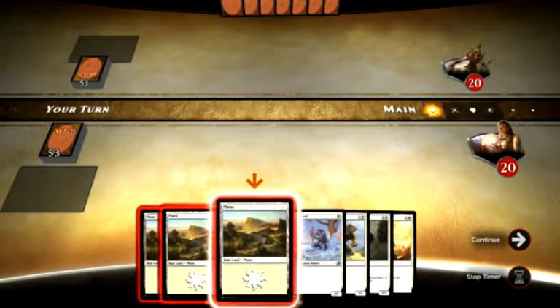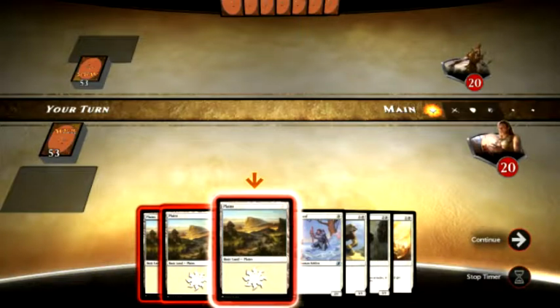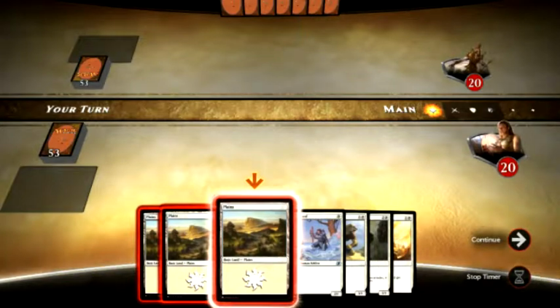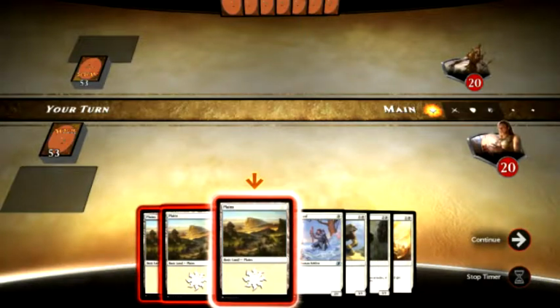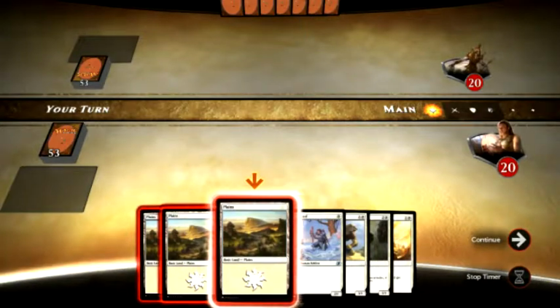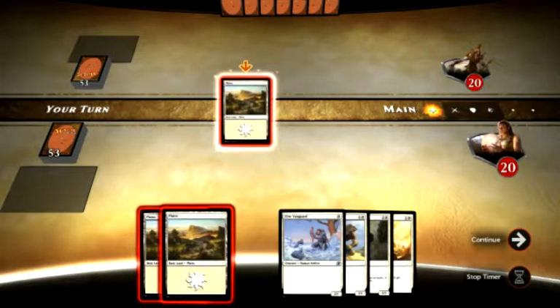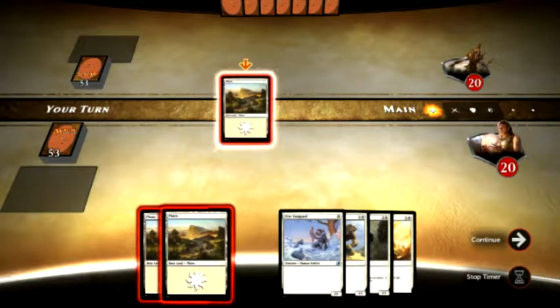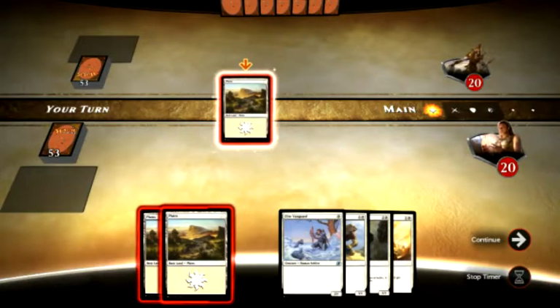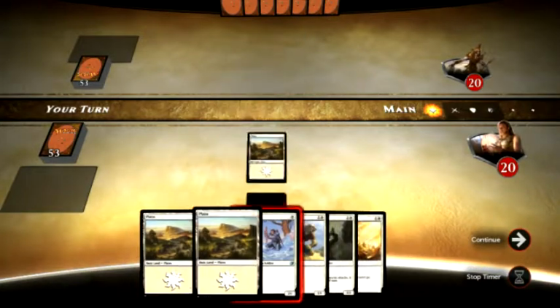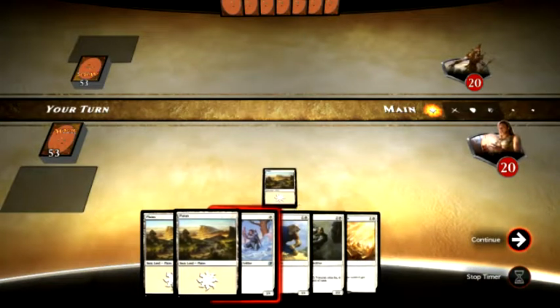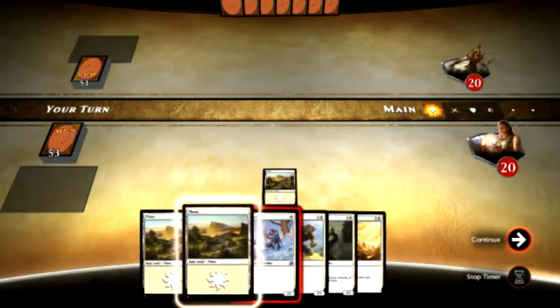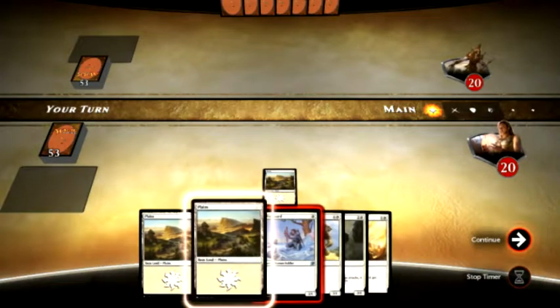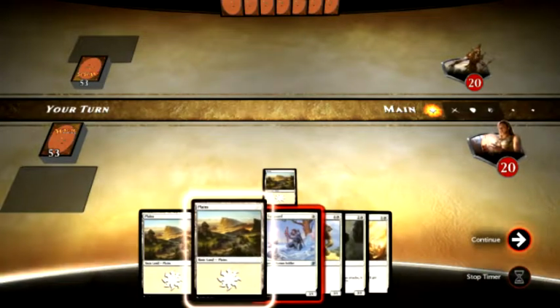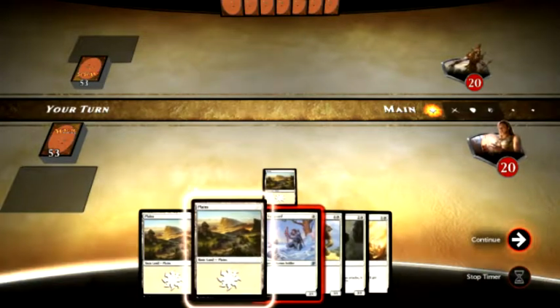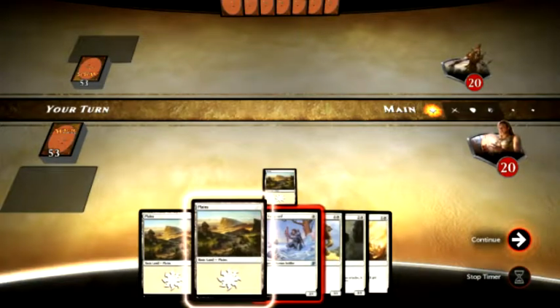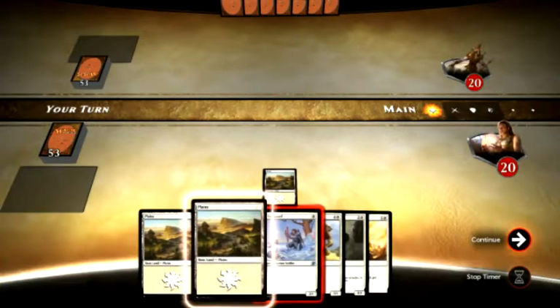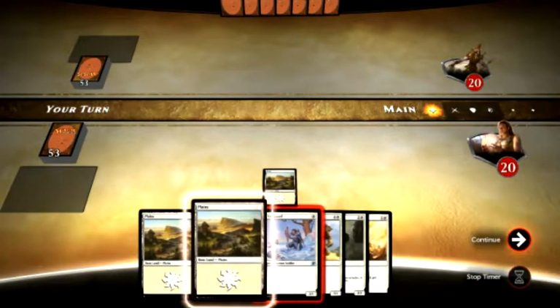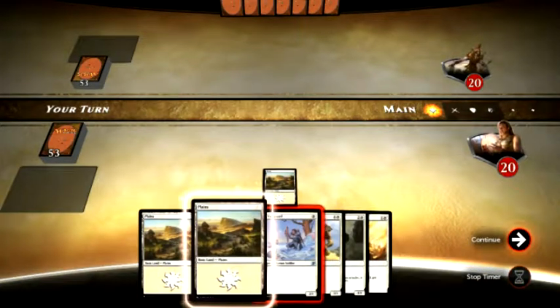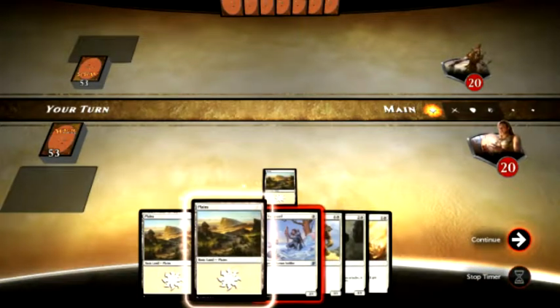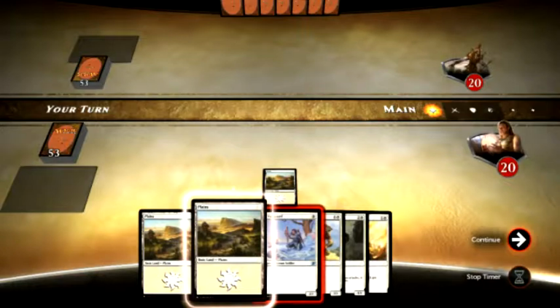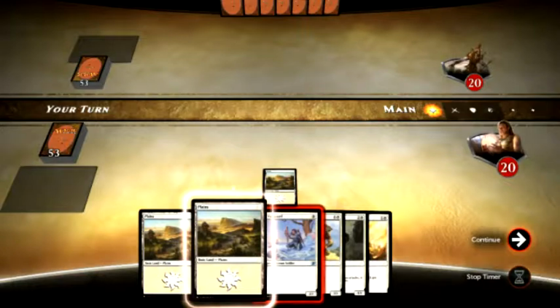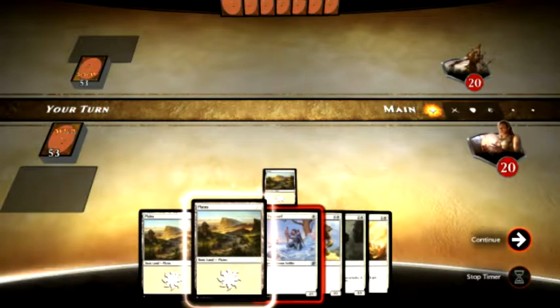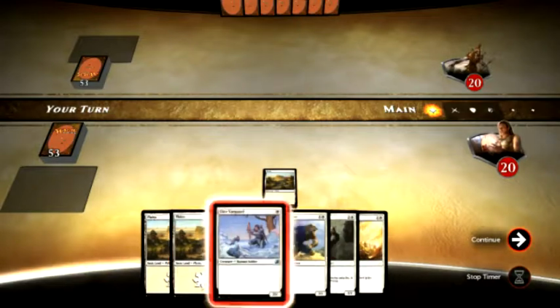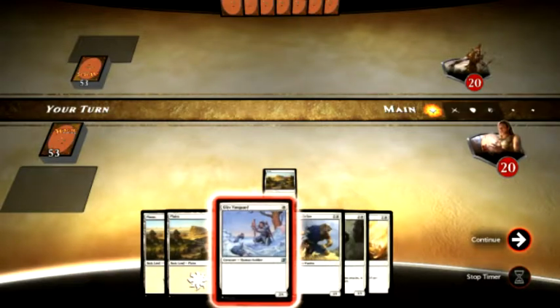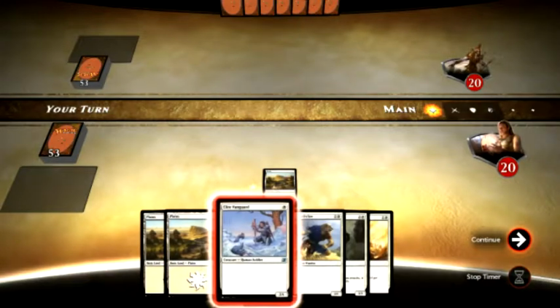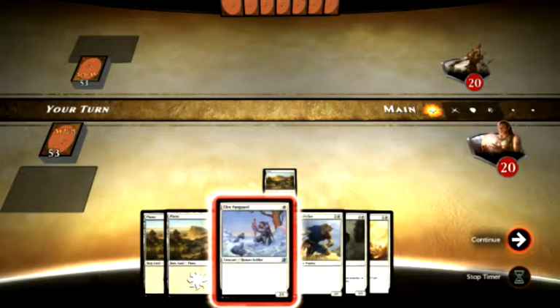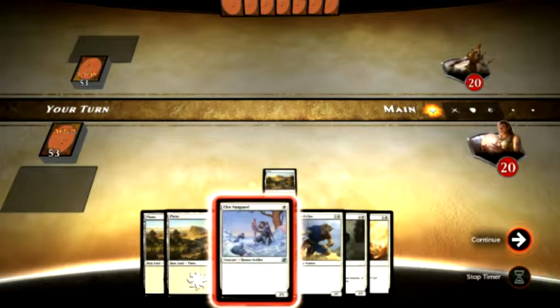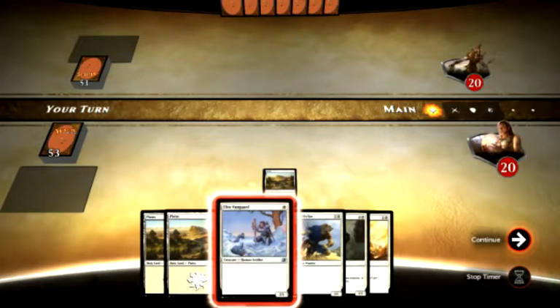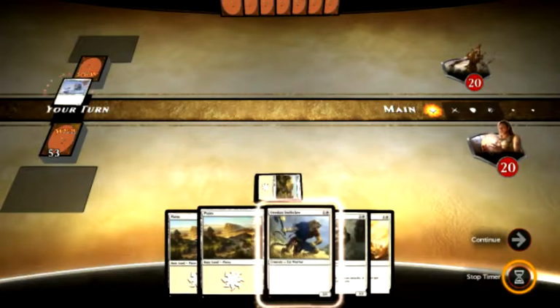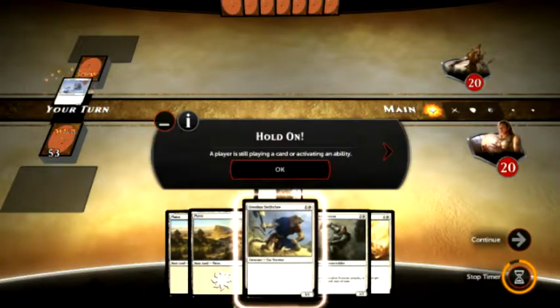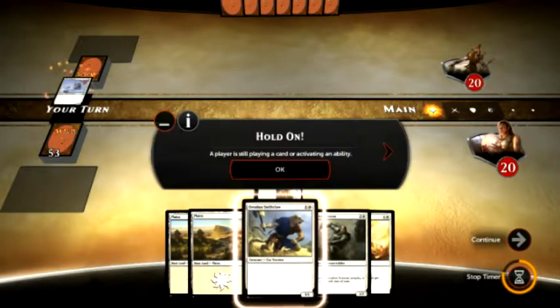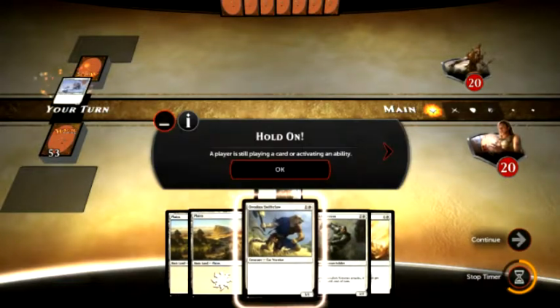Let's go ahead and play a Plains. The Plains goes in, and of course, just like any turn one, we're going to play the Elite Vanguard.